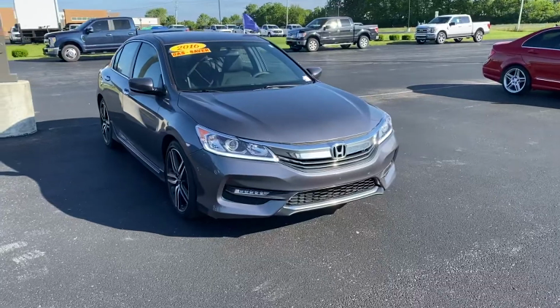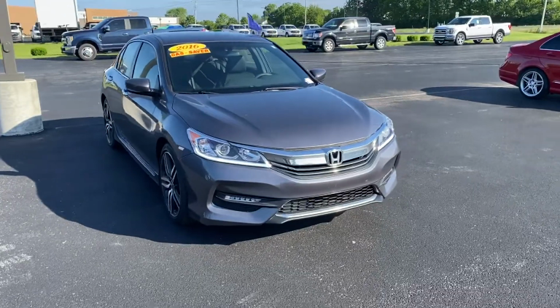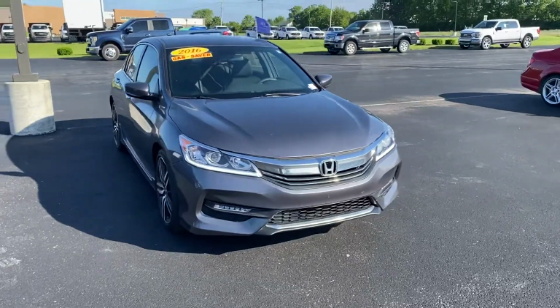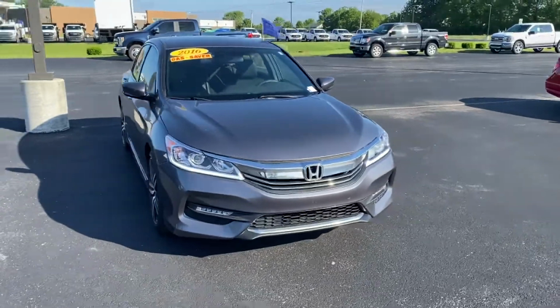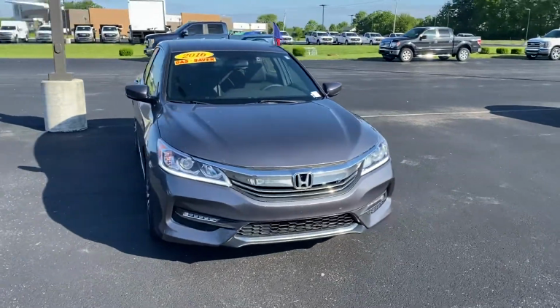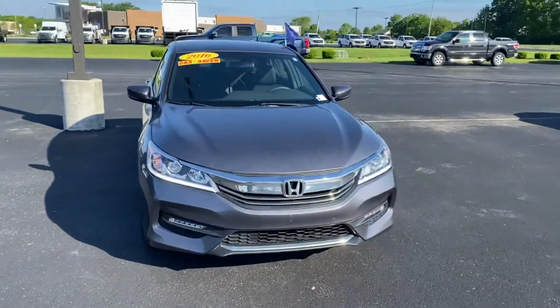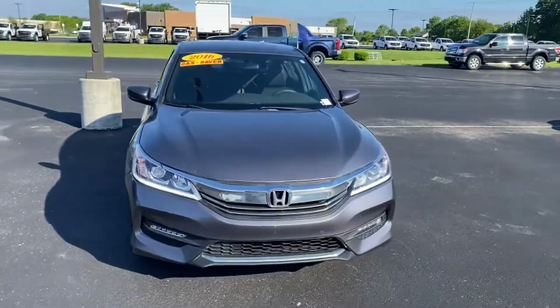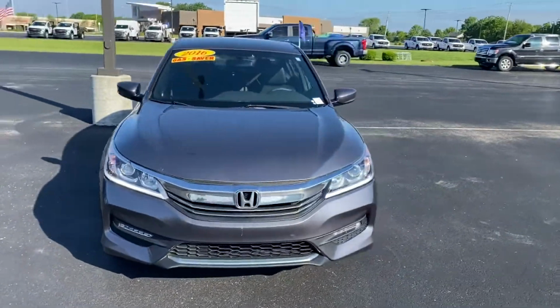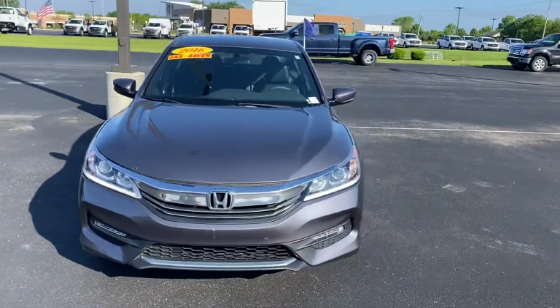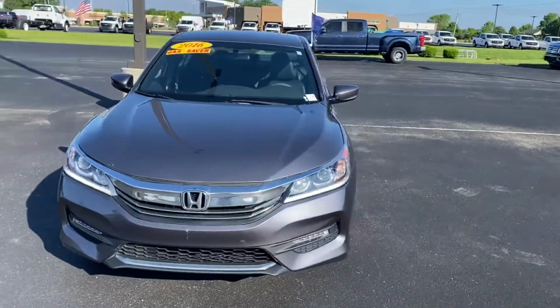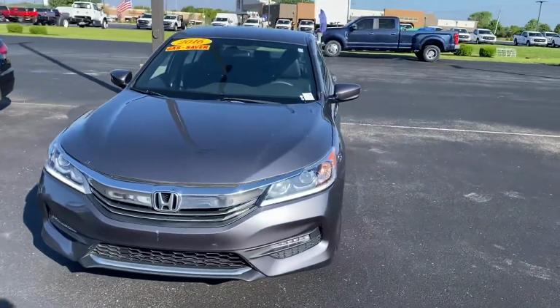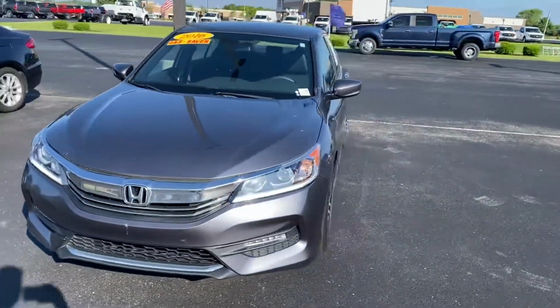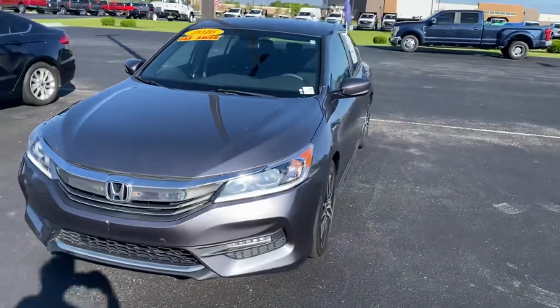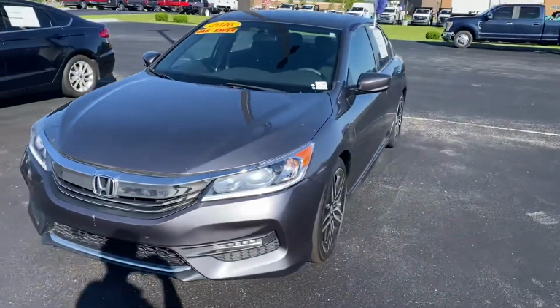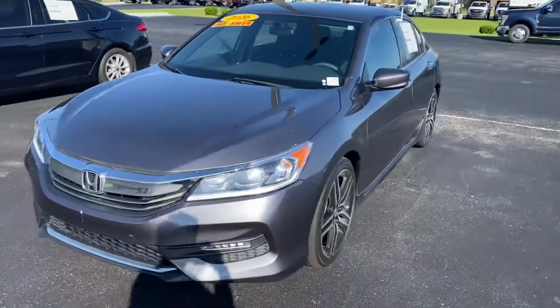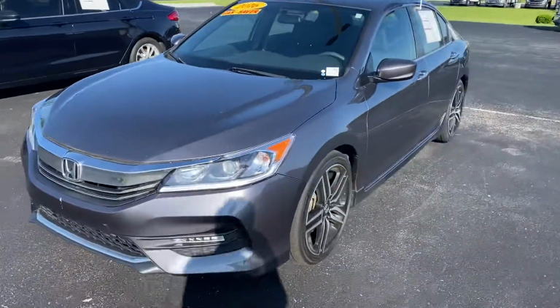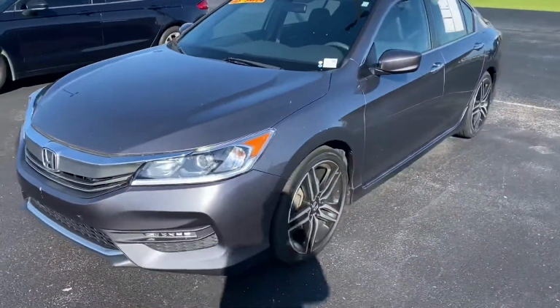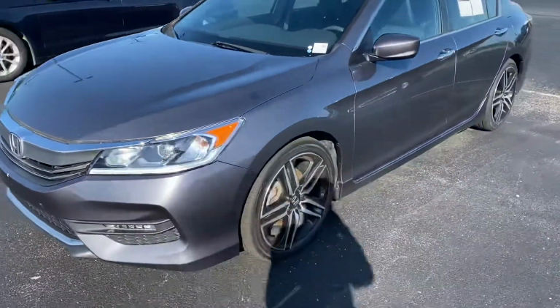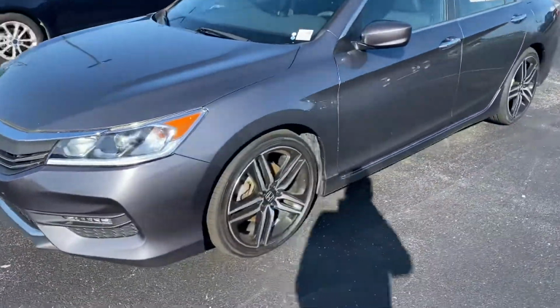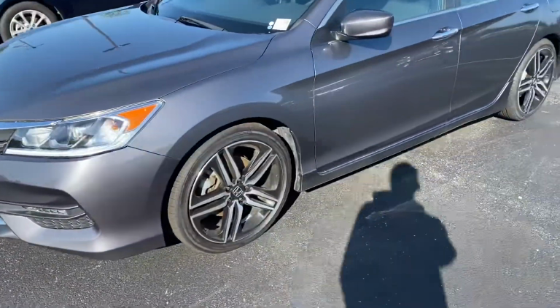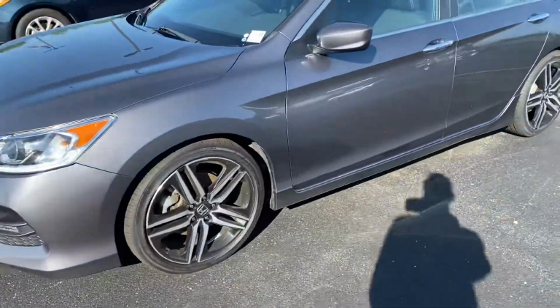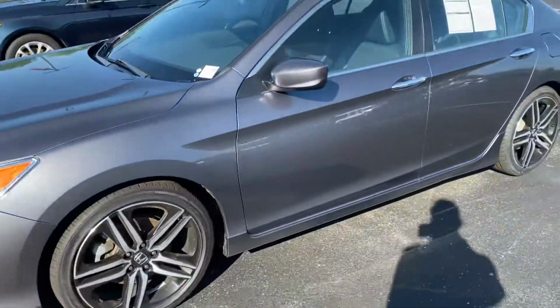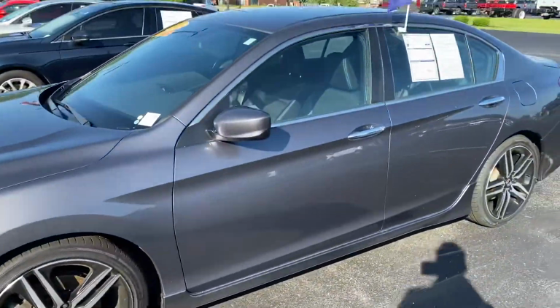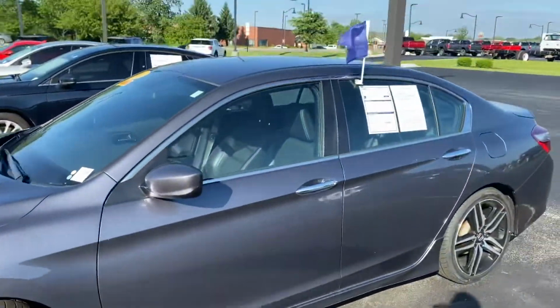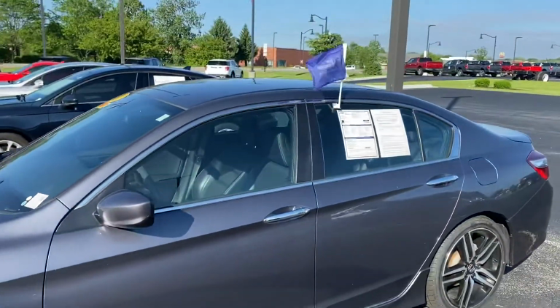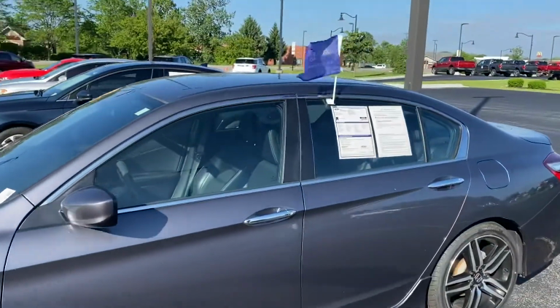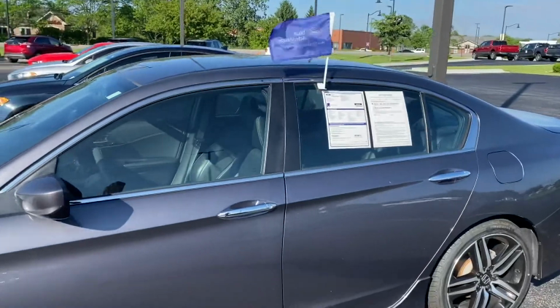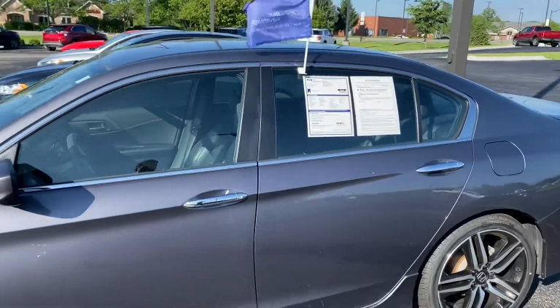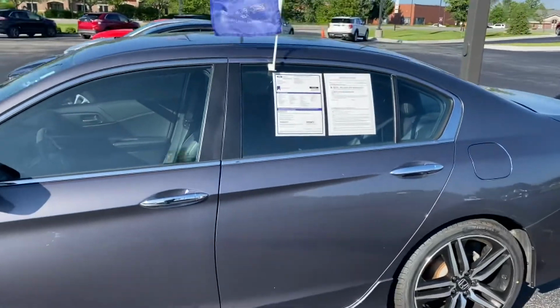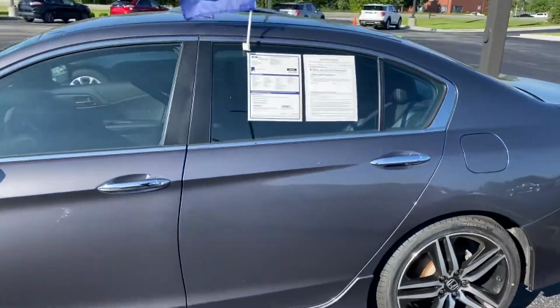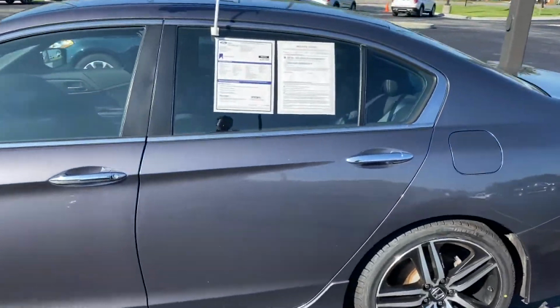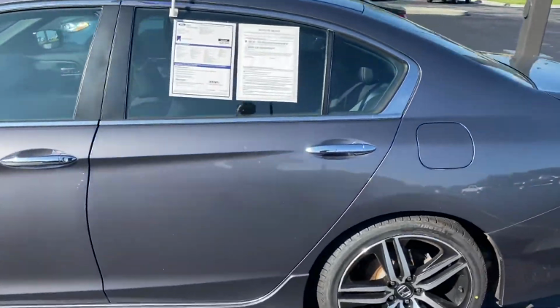Good morning, this is Scott over at Bill Estes Ford. Here's our 2016 Honda Accord. This vehicle is blue certified and has a little extra warranty on it.